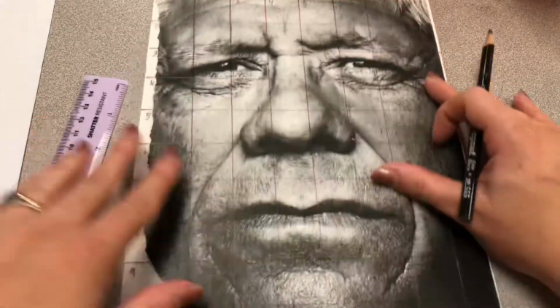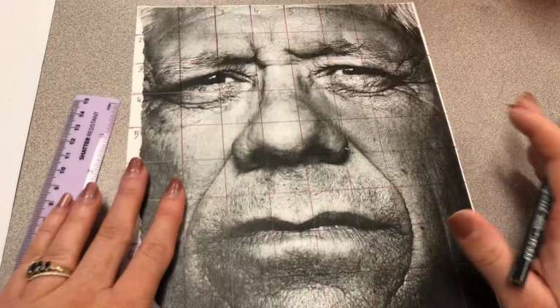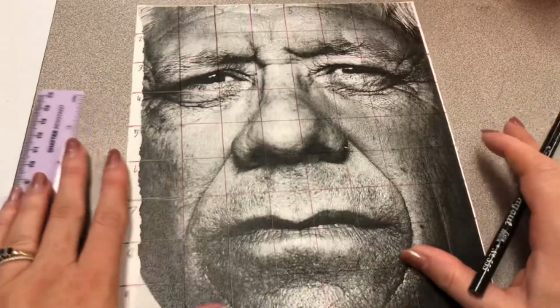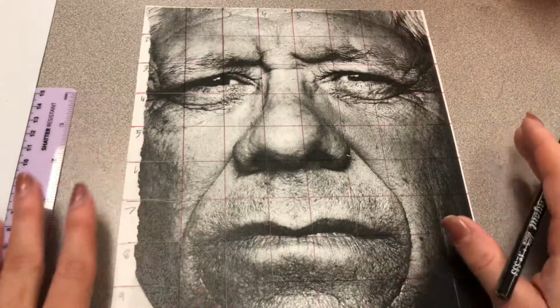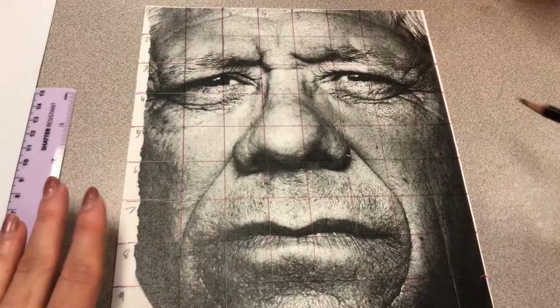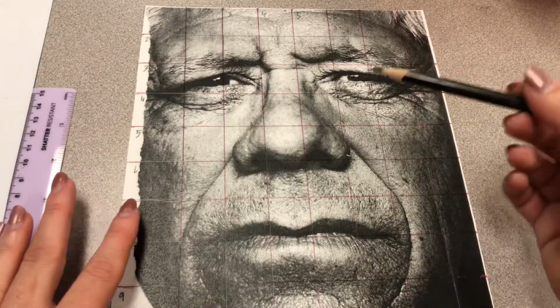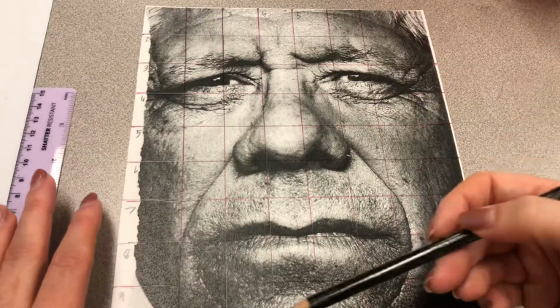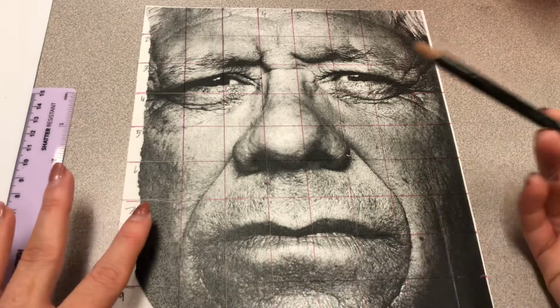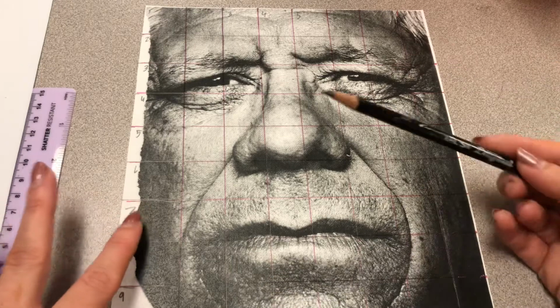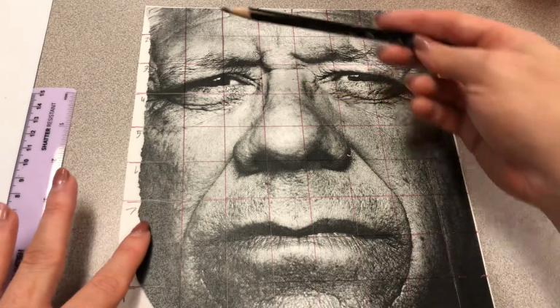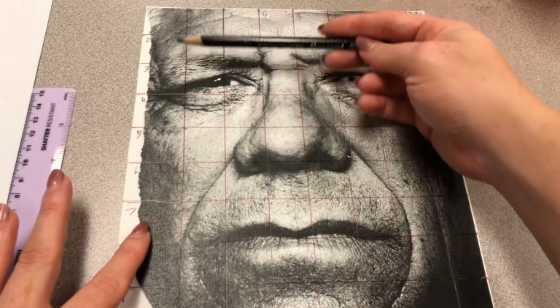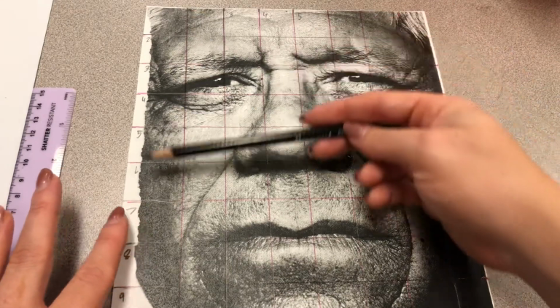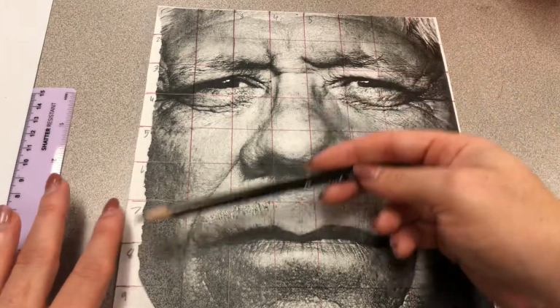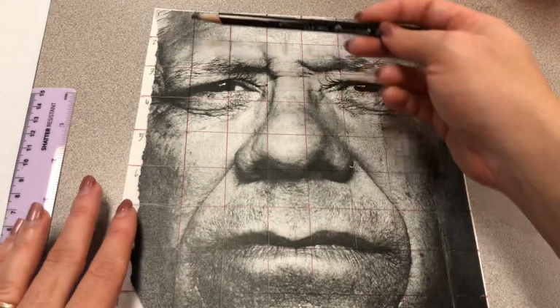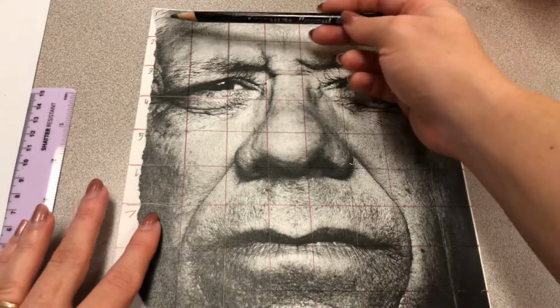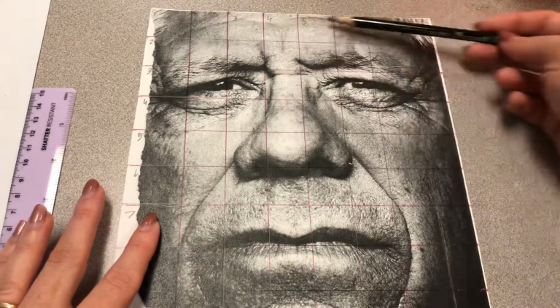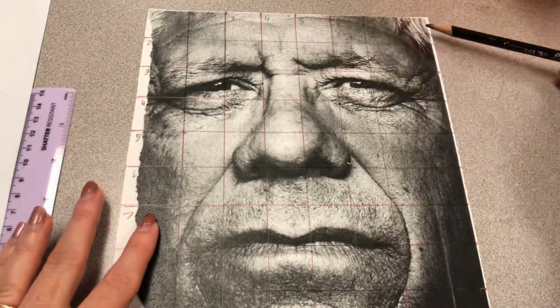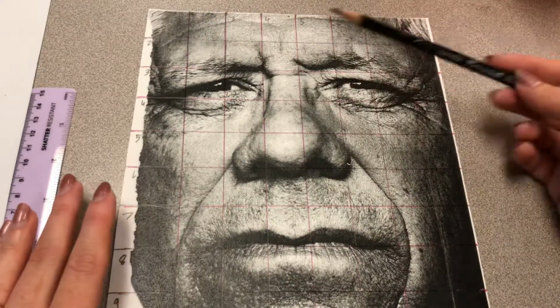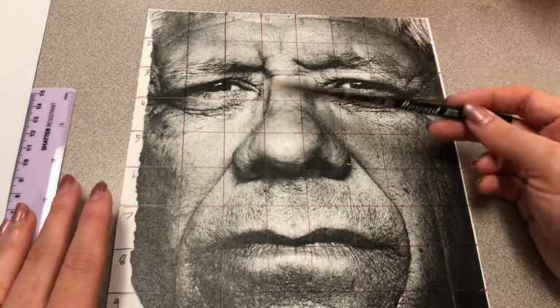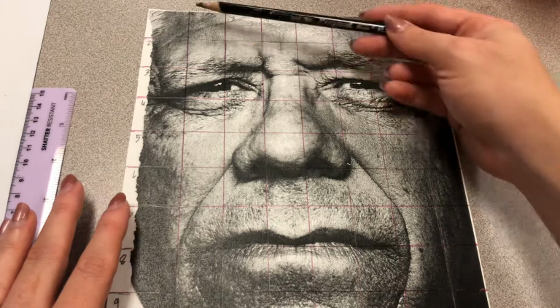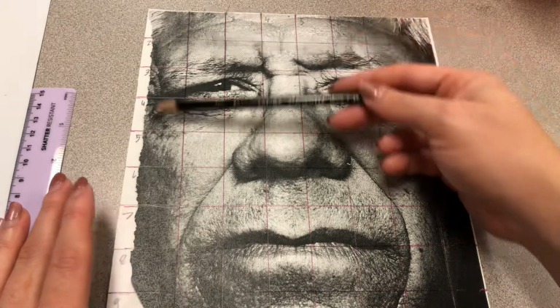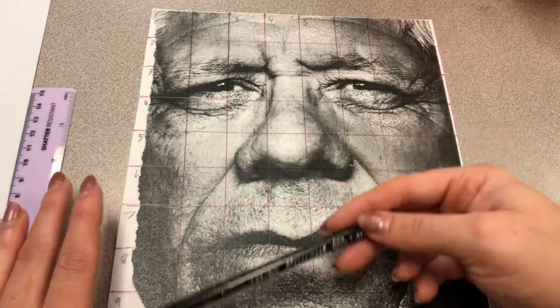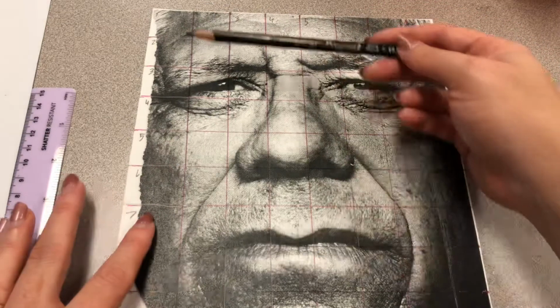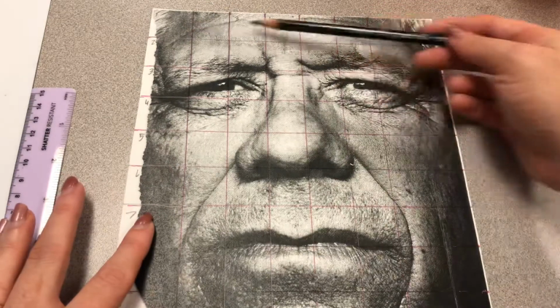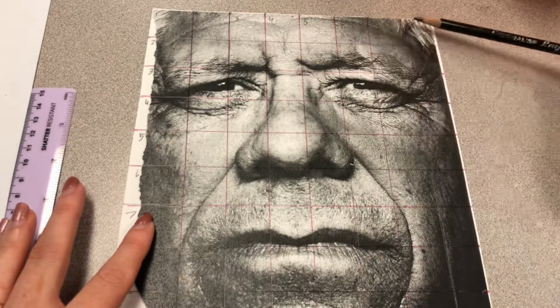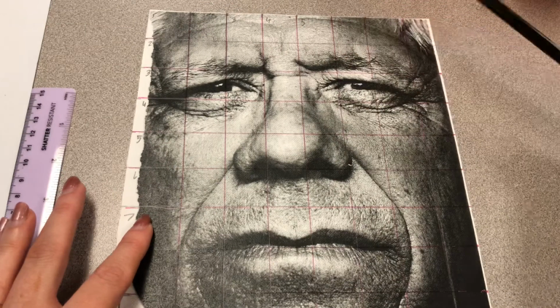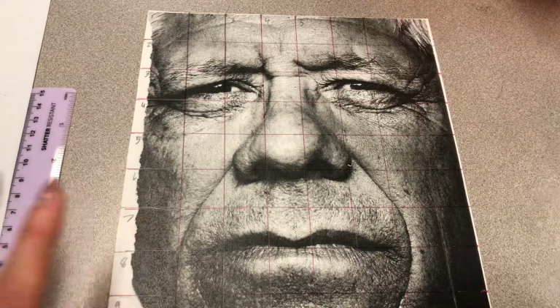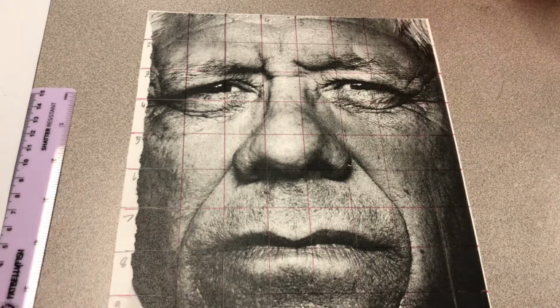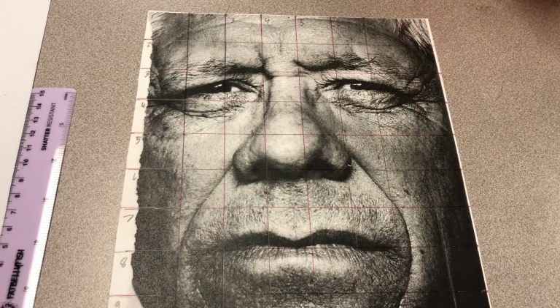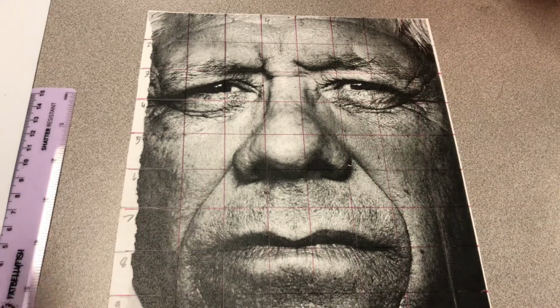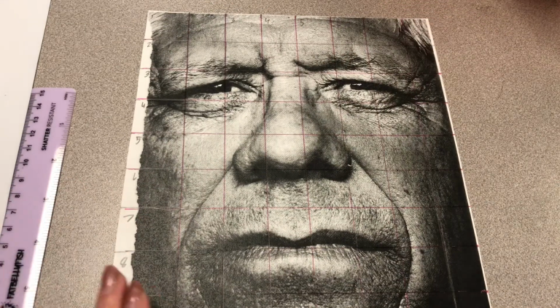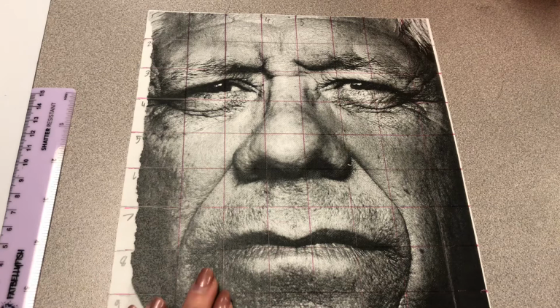Once you are done creating this grid, I want you to label it. You can either label it A, B, C, D, F, G across and 1, 2, 3, 4, 5 down, or you can do it 1, 2, 3, 4, 5 across and 1, 2, 3, 4, 5 down. Either way, I am totally fine with.